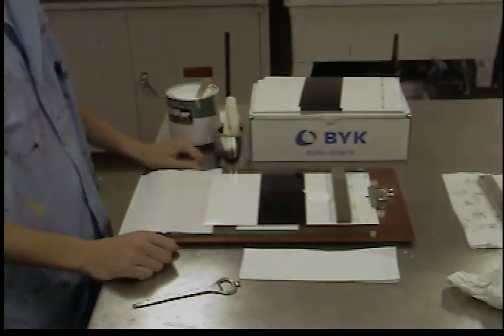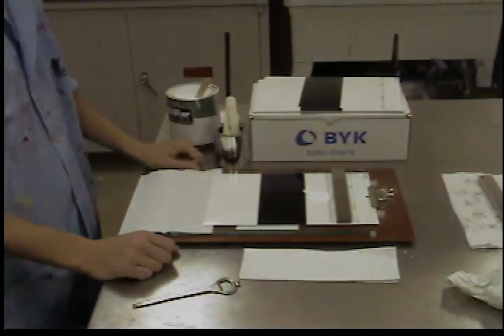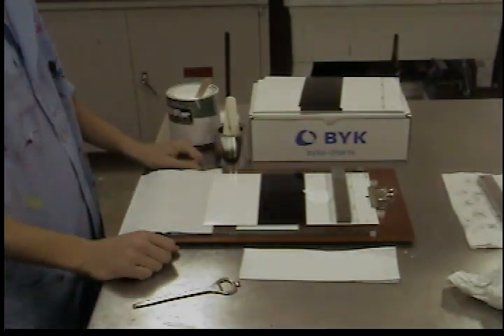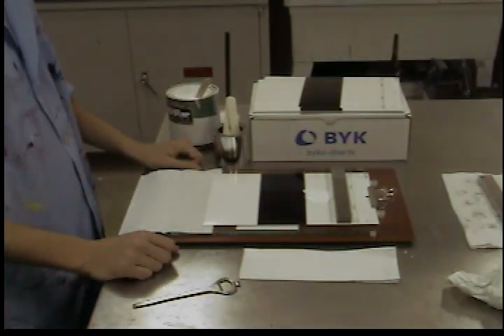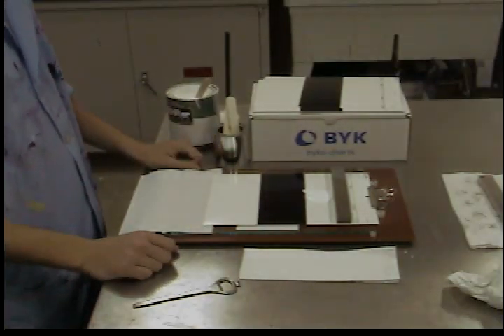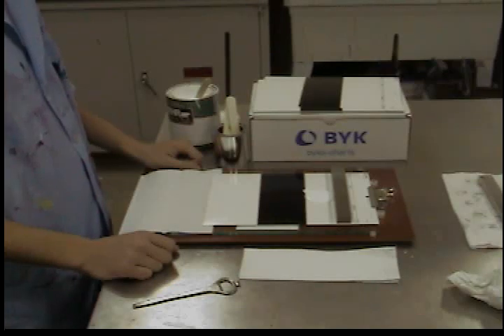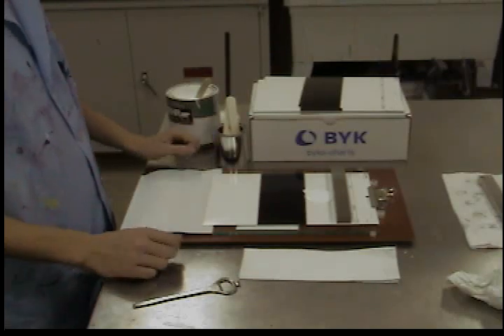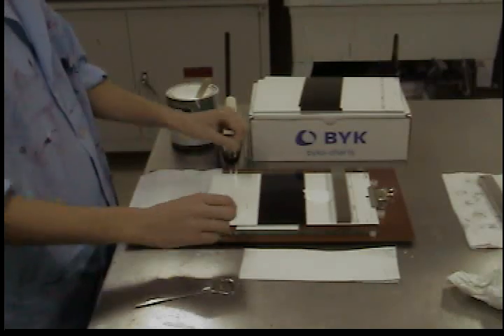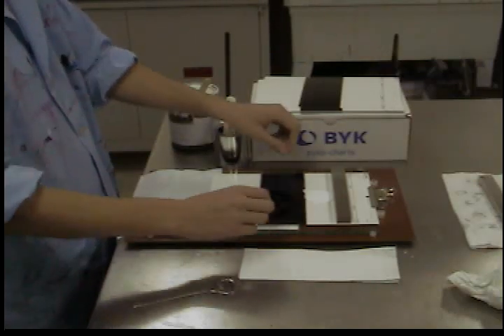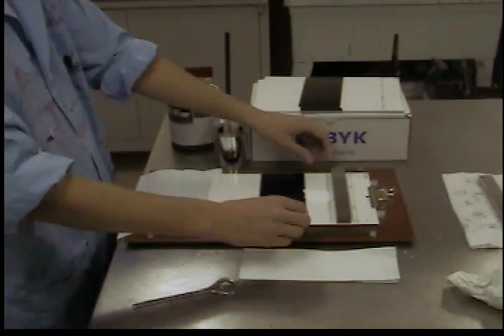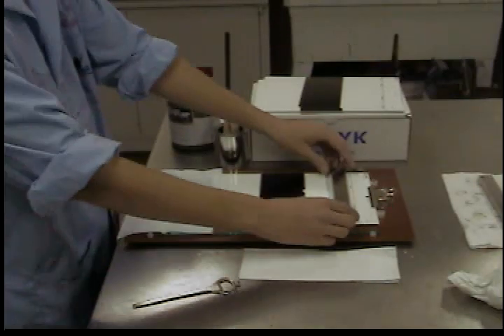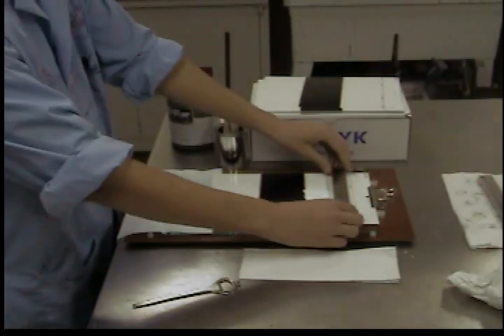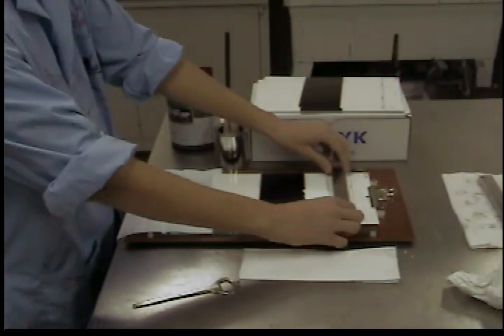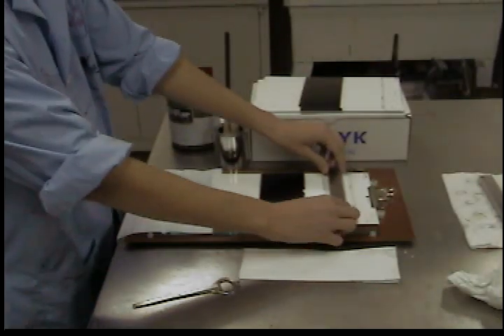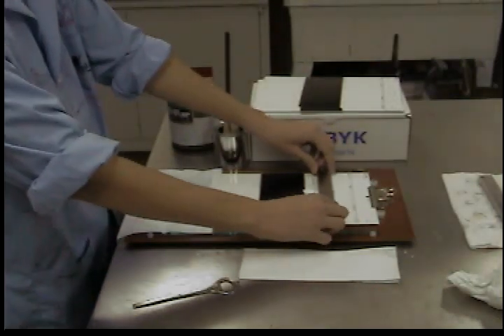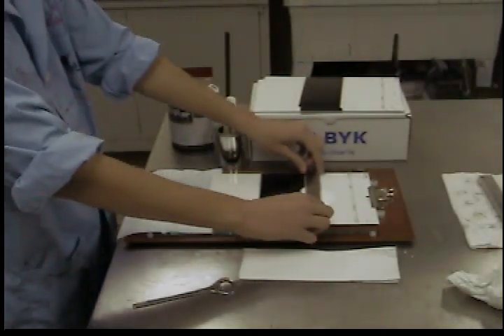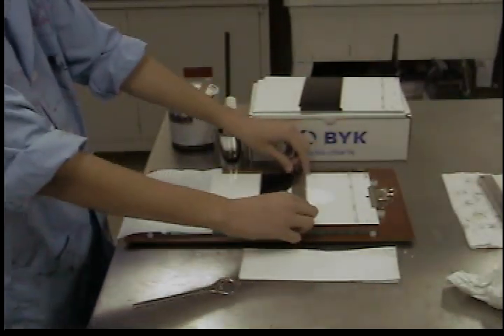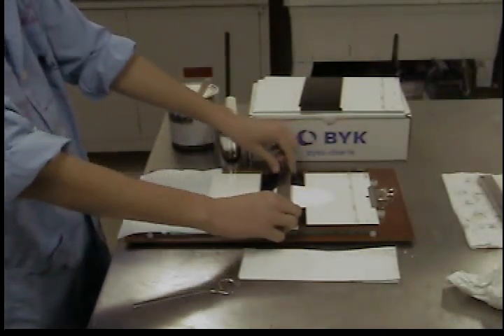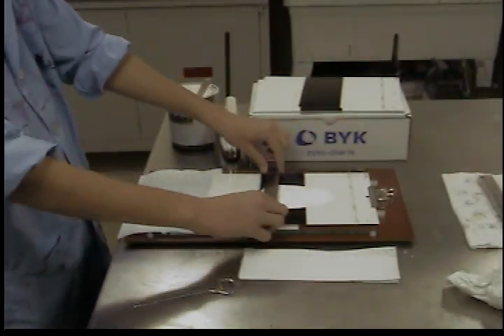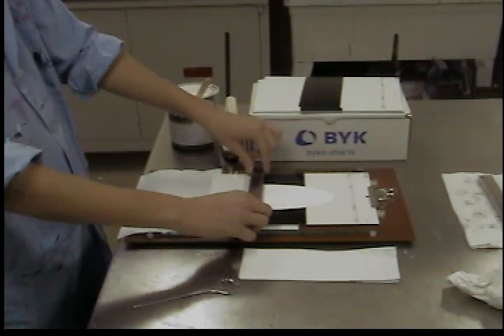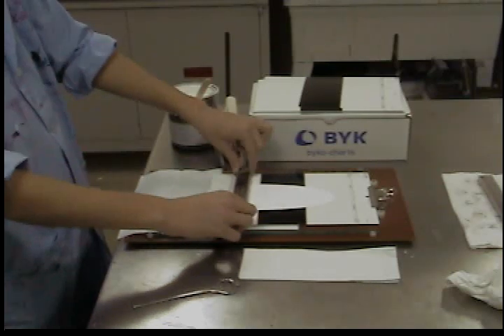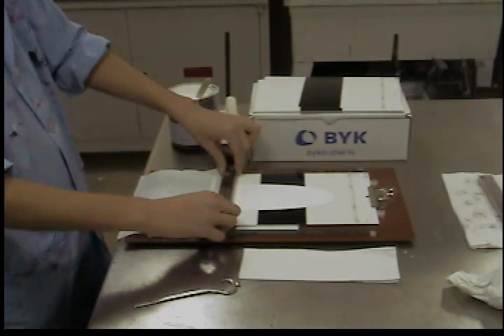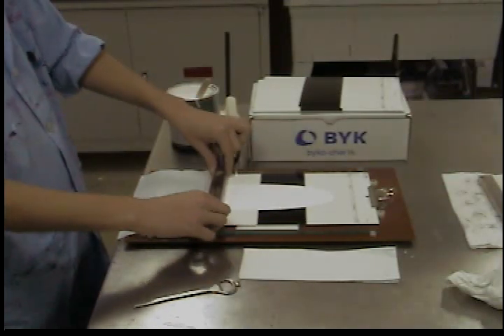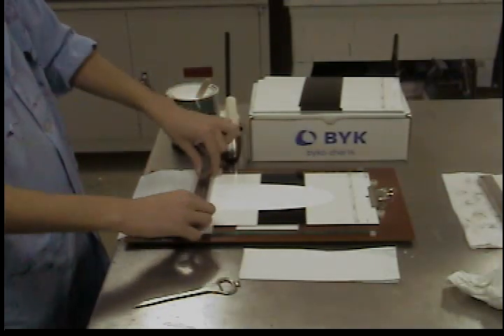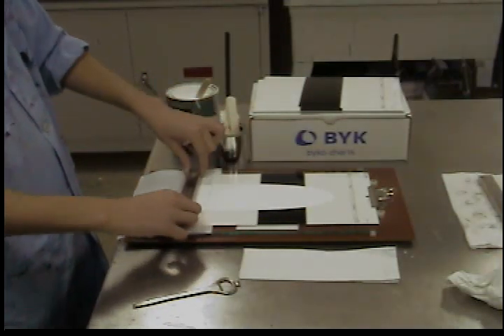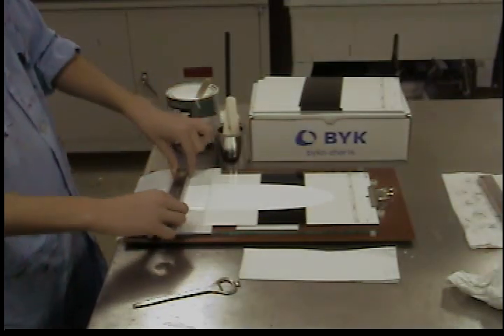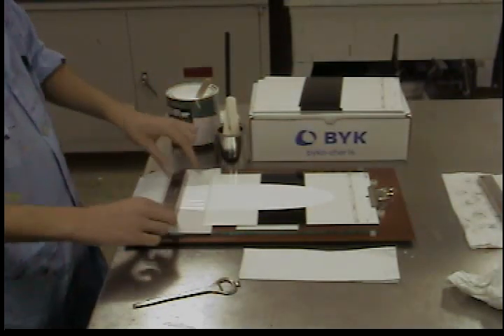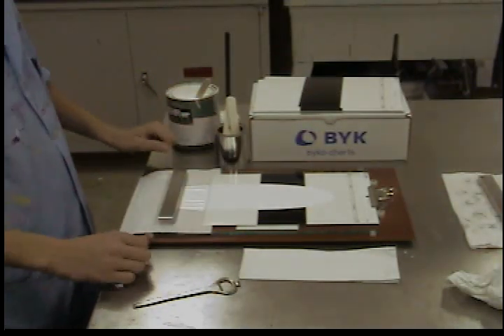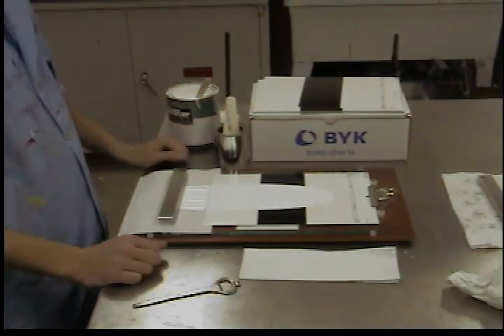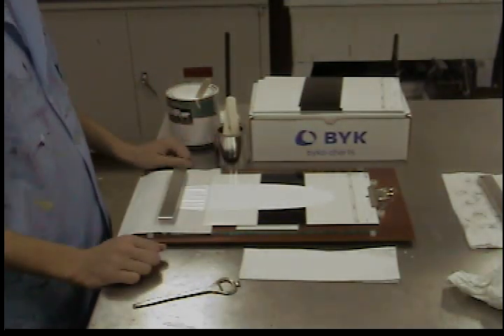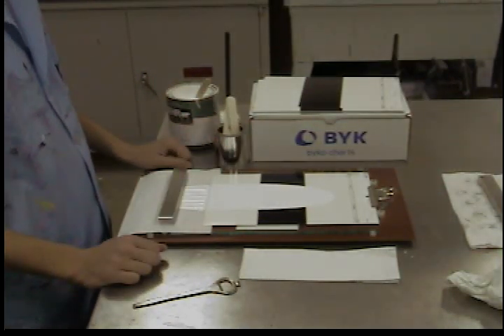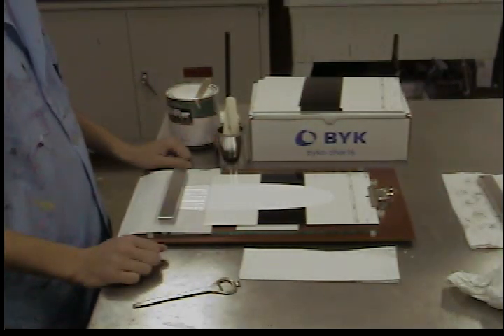Pull the two ends of the applicator towards the bottom of the chart at a slow, uniform speed. Continue to pull the applicator past the end of the chart so the excess paint collects on the paper towel.